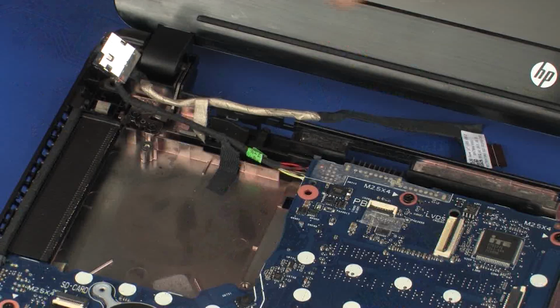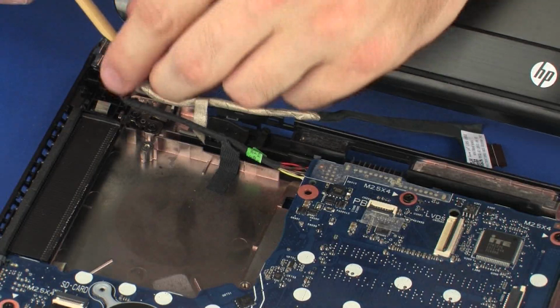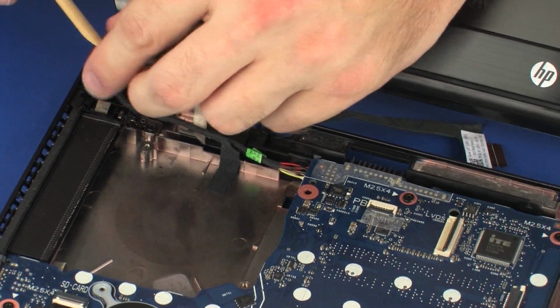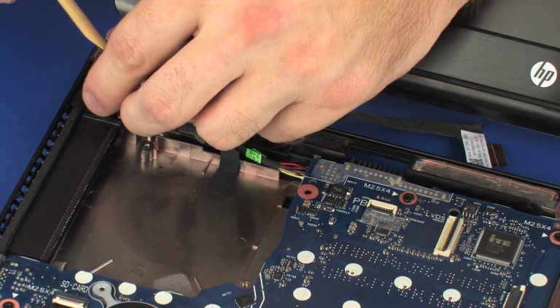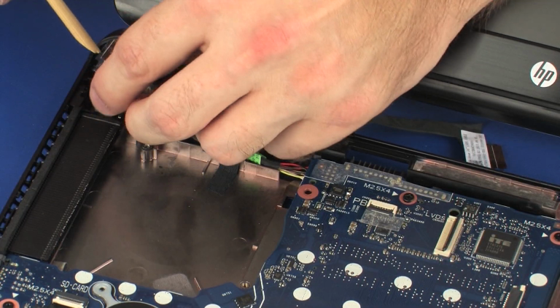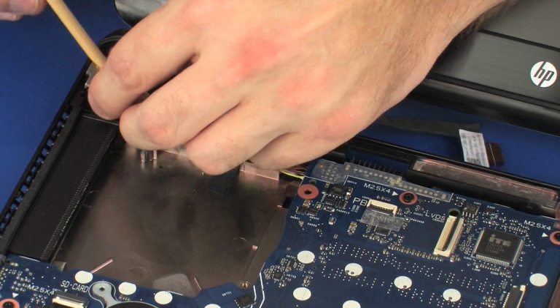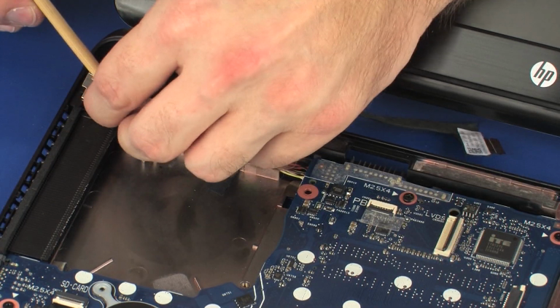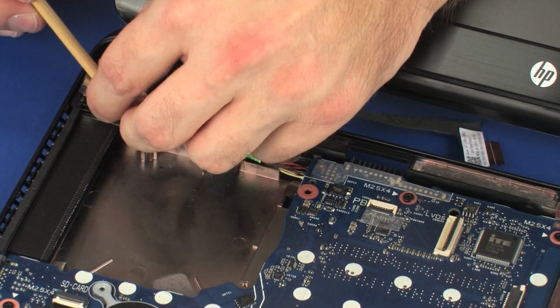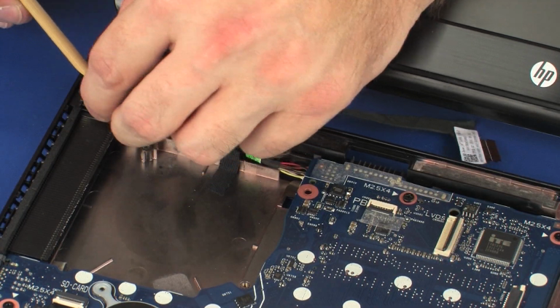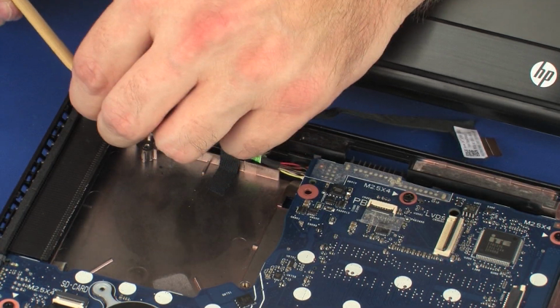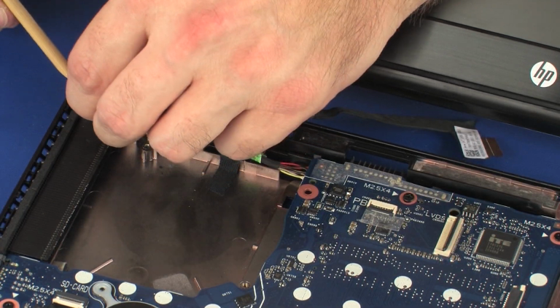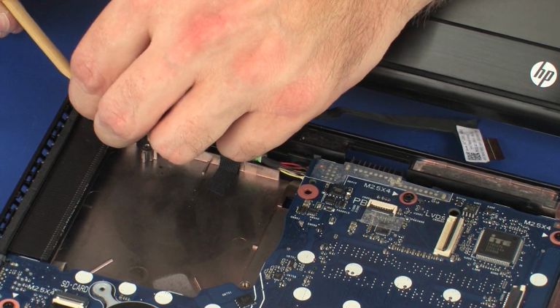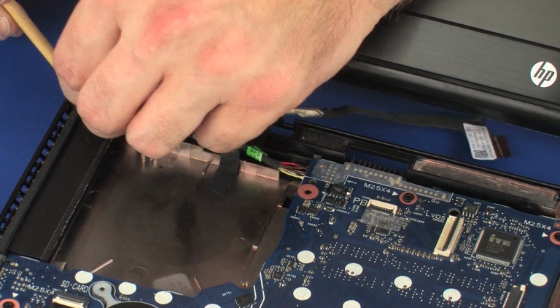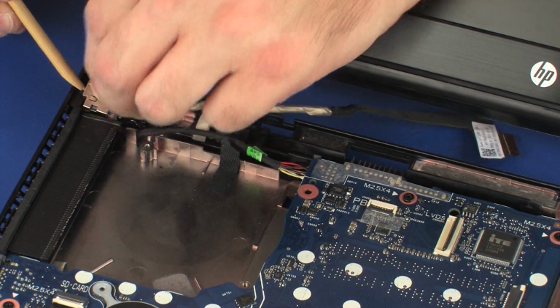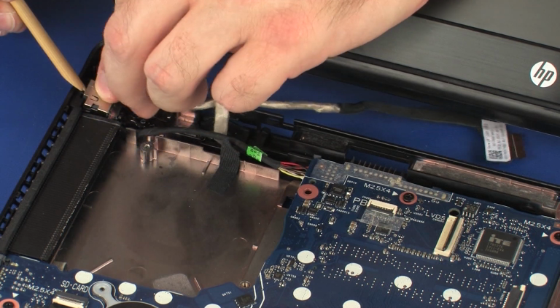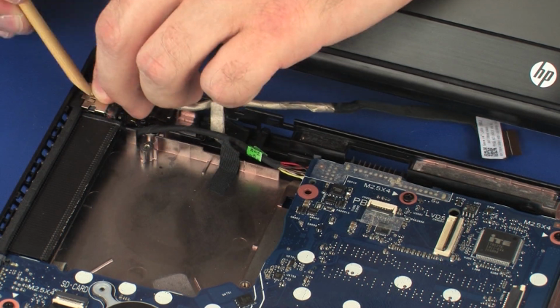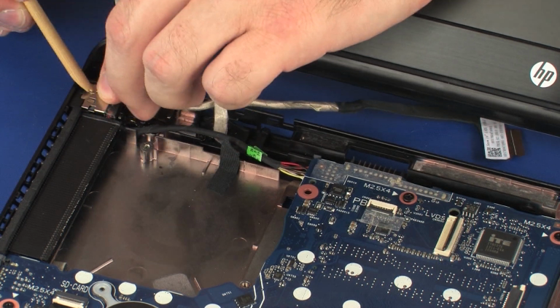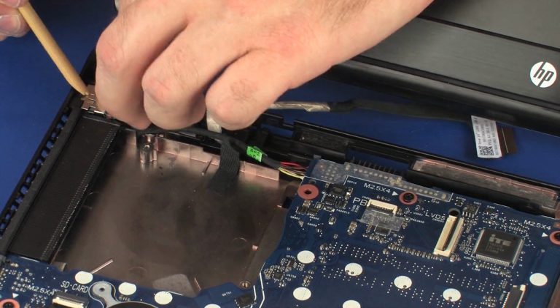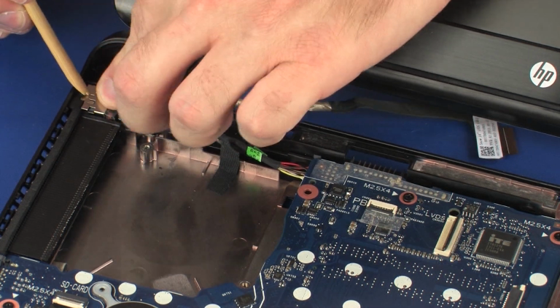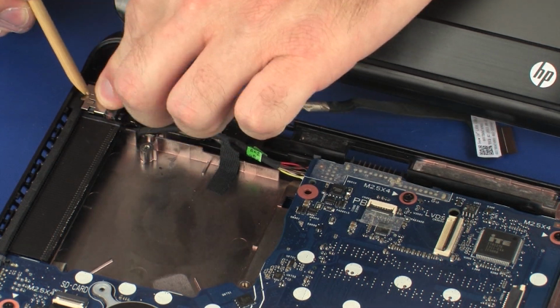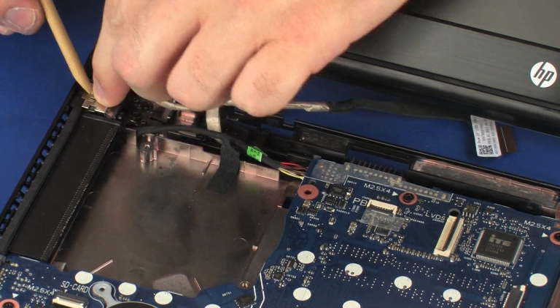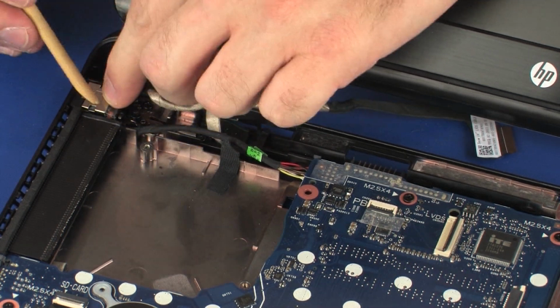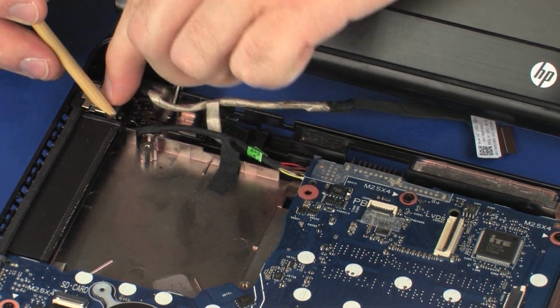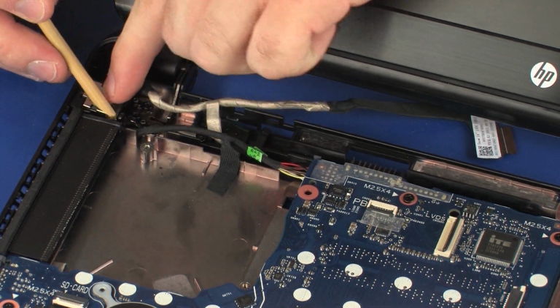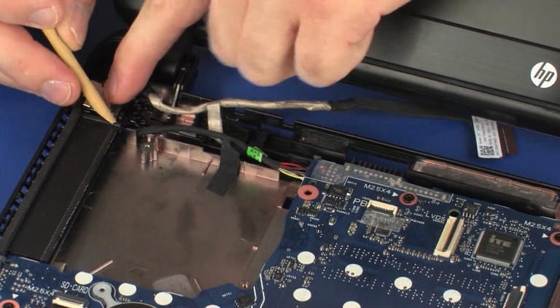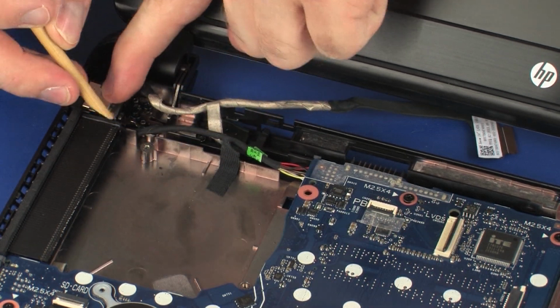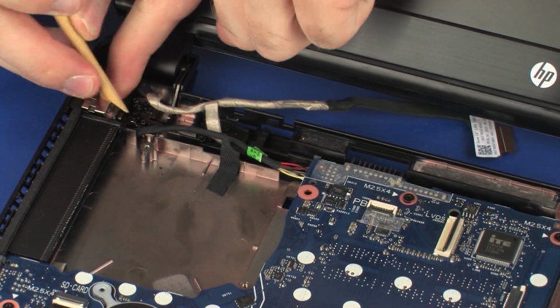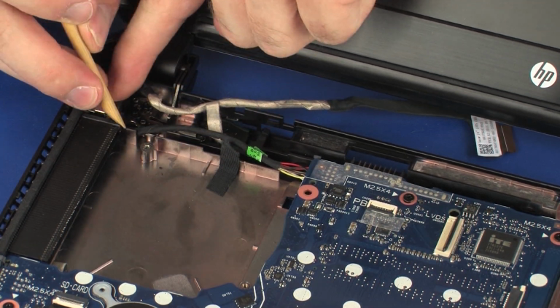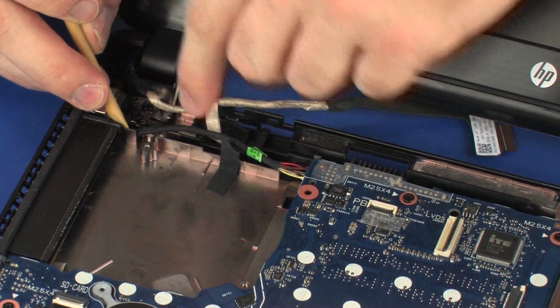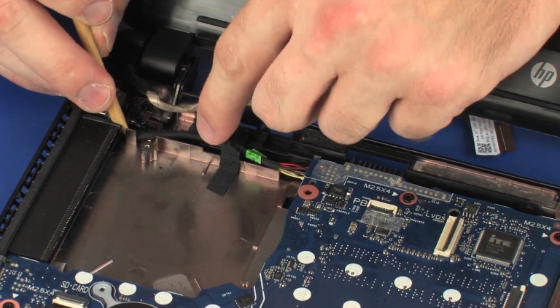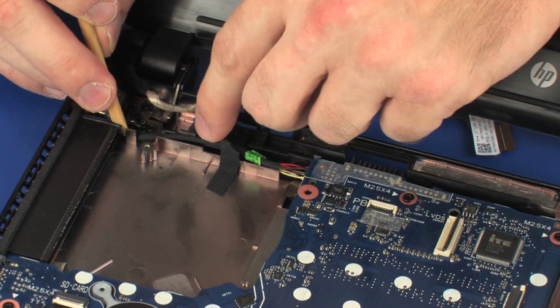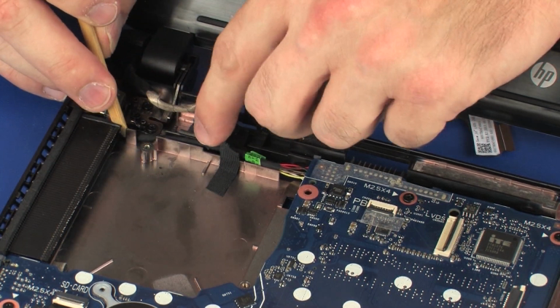Place the power connector into the cradle on the base enclosure. Guide the power connector cable through the routing channel on the base enclosure.